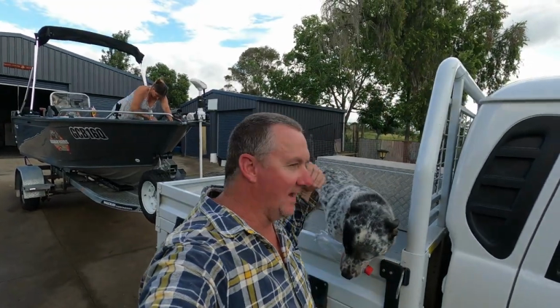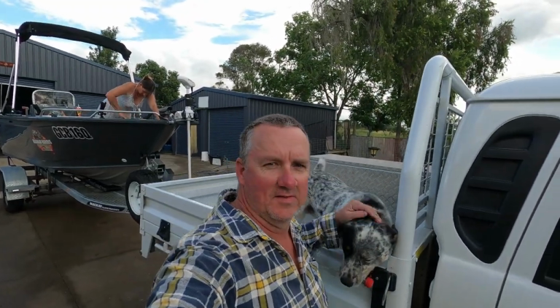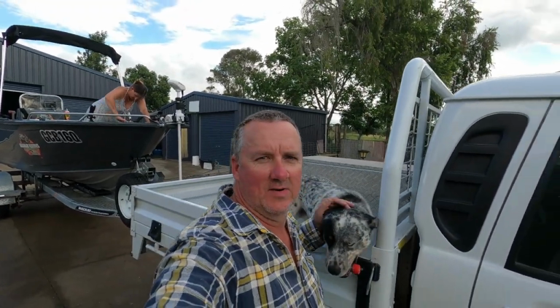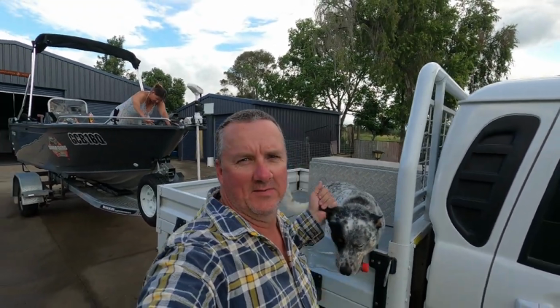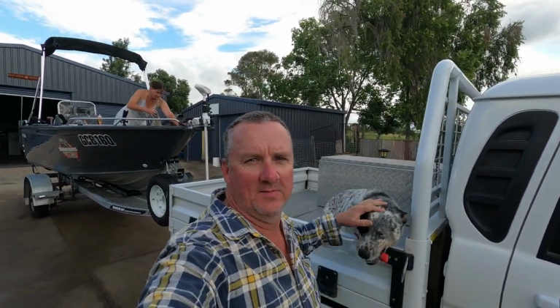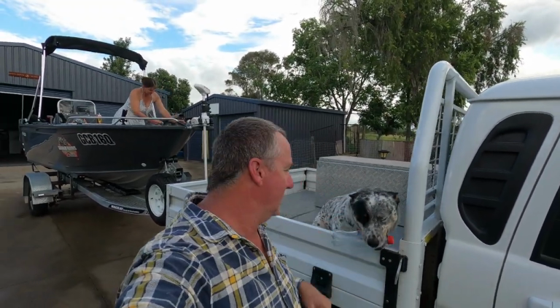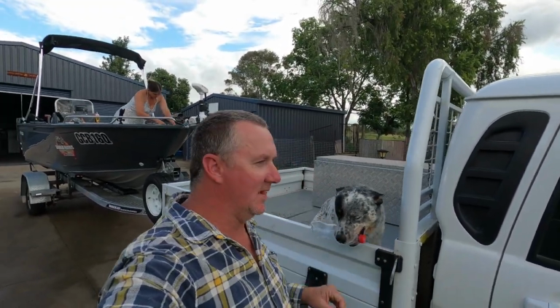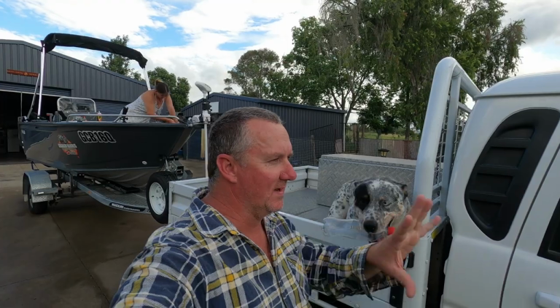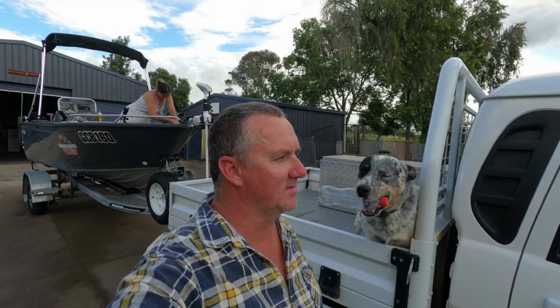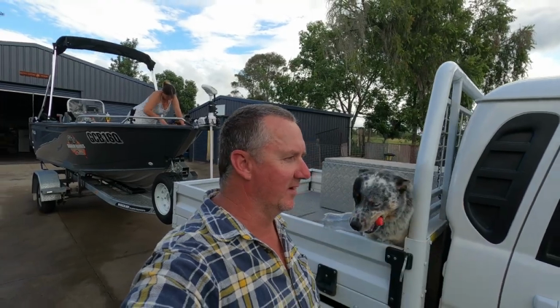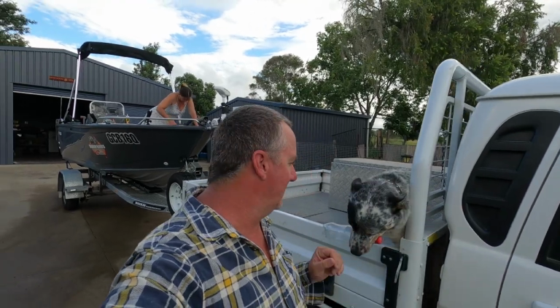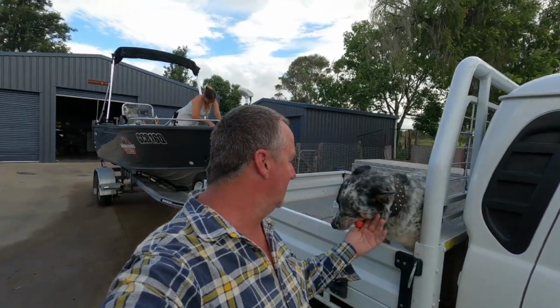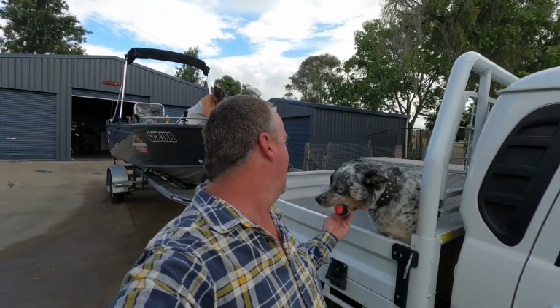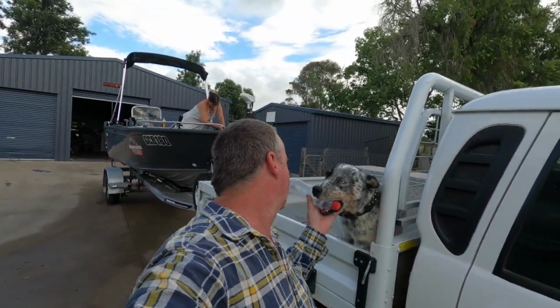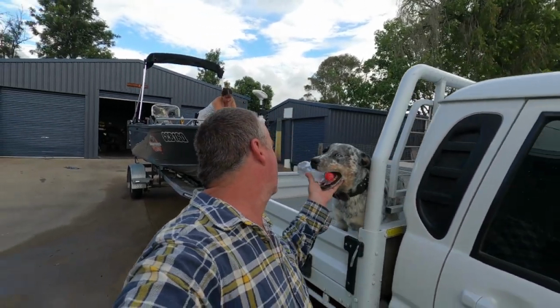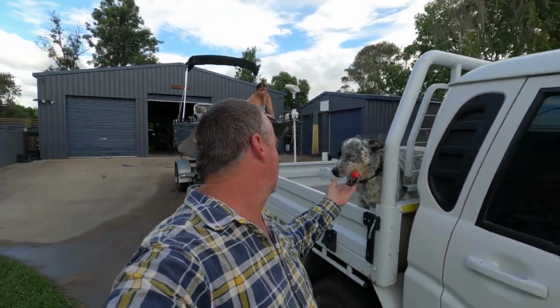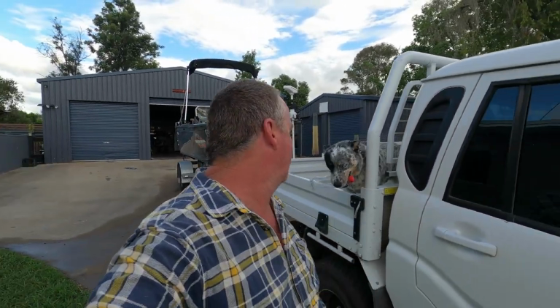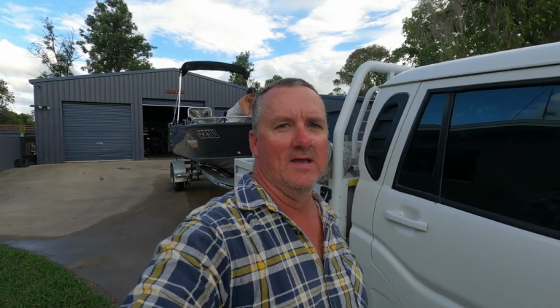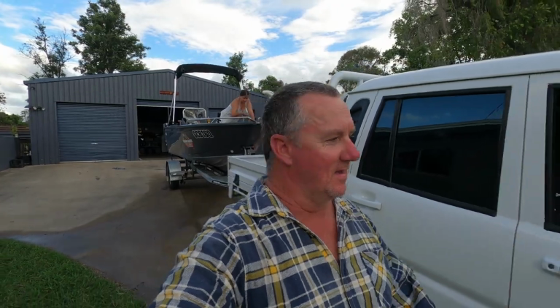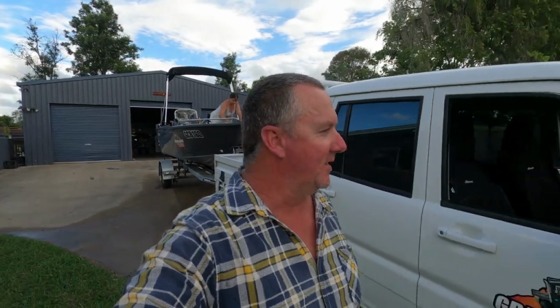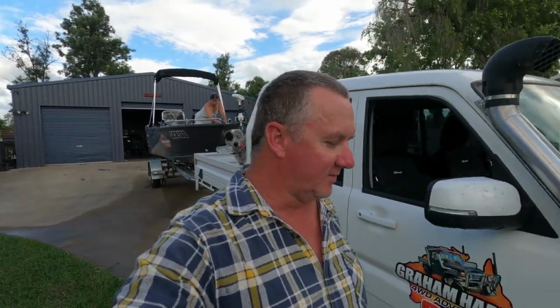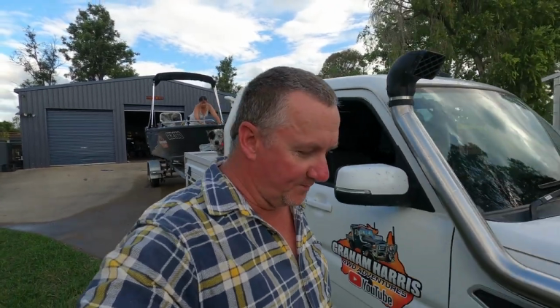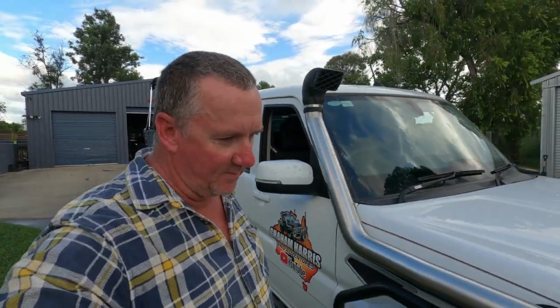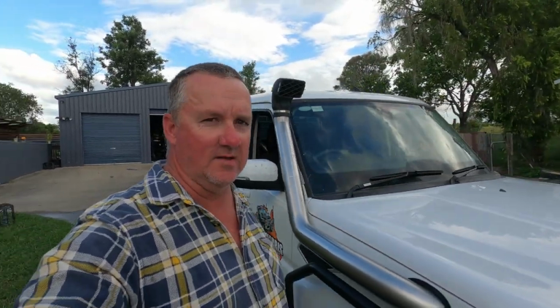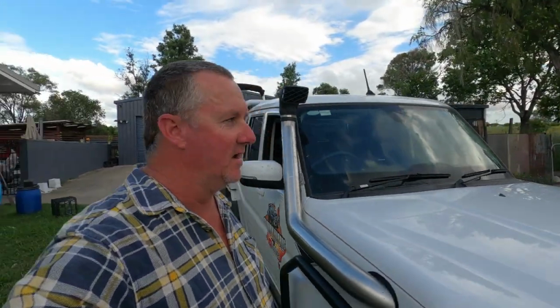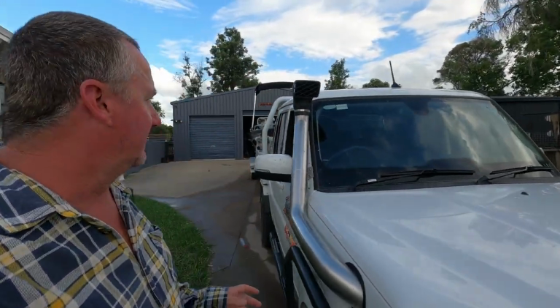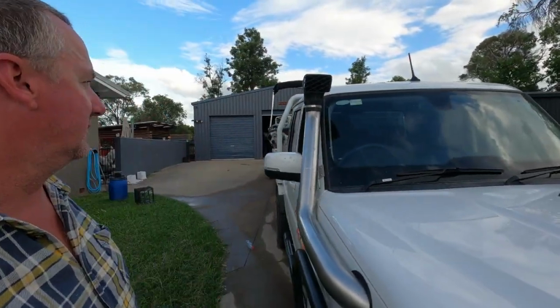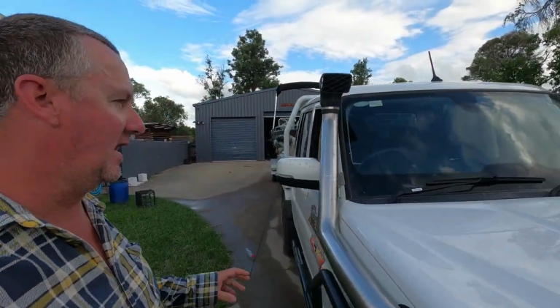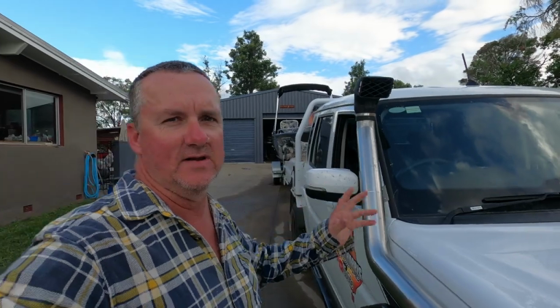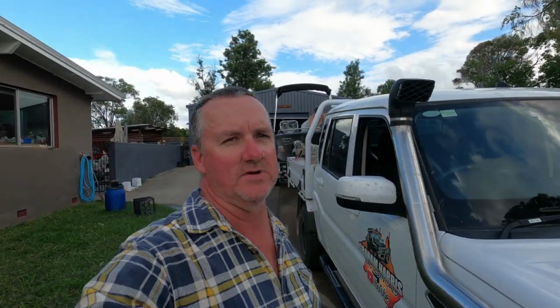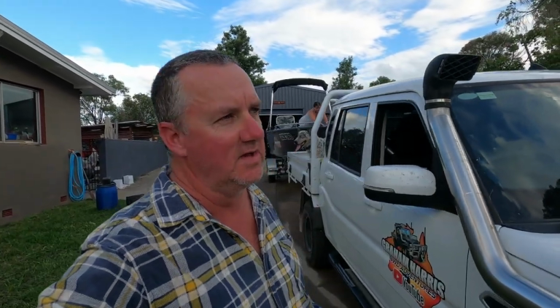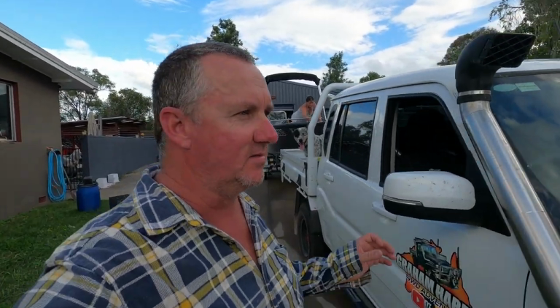G'day guys and girls, welcome back to another episode — short one today, just a quick update on the snorkel and see how it's going. Definitely cooler intake temperatures.